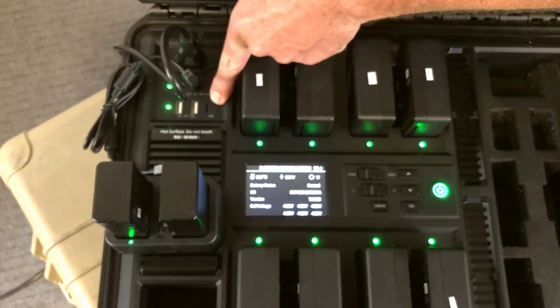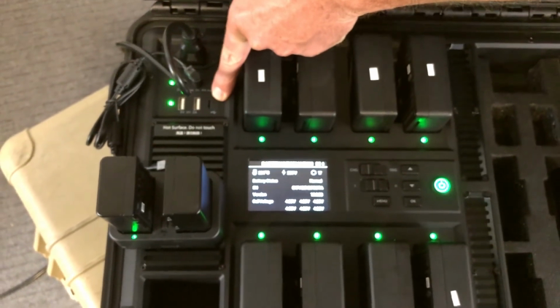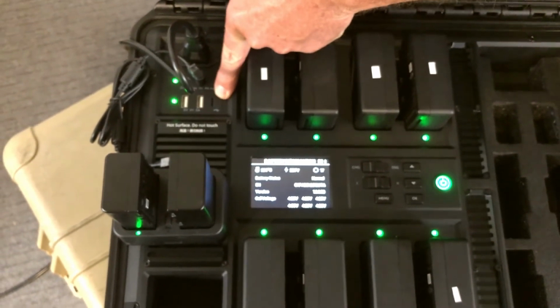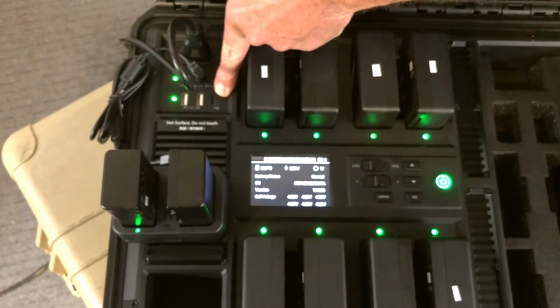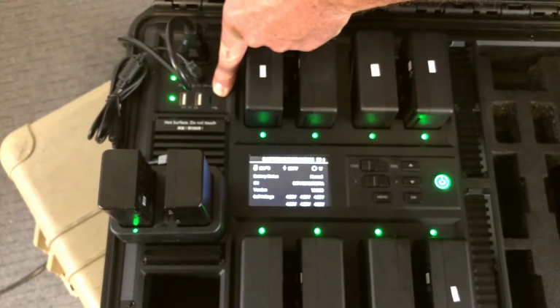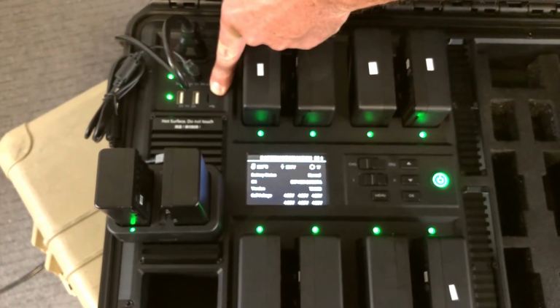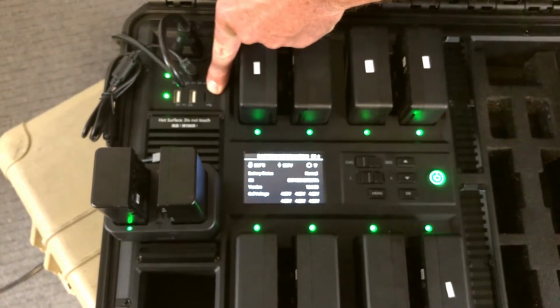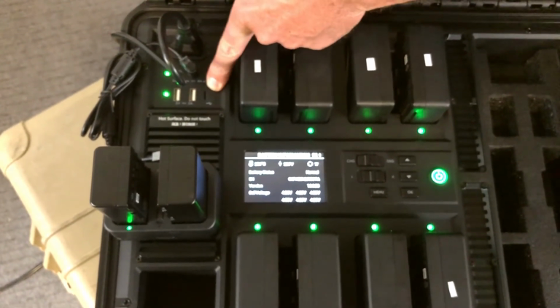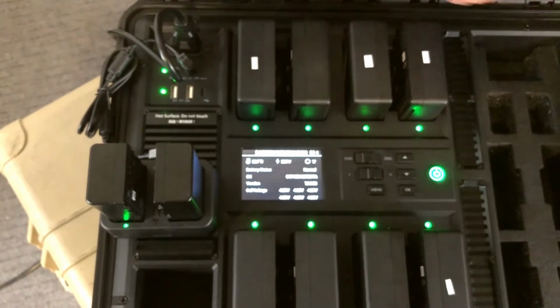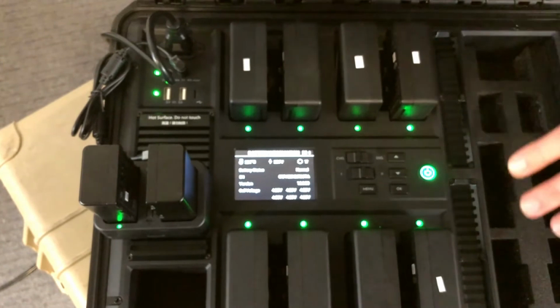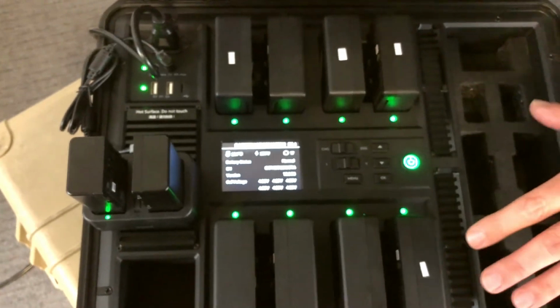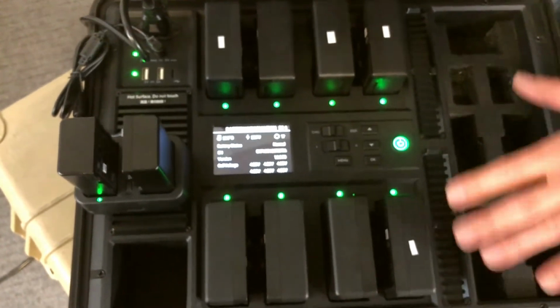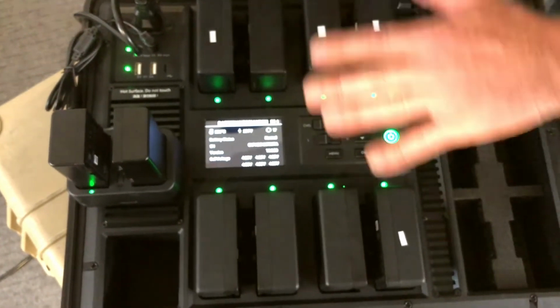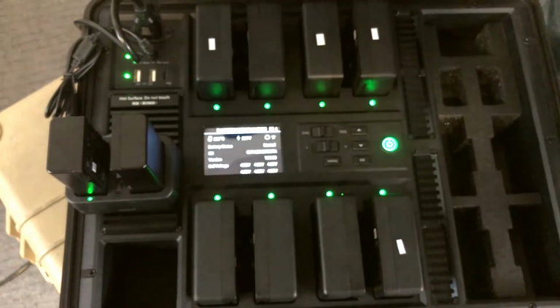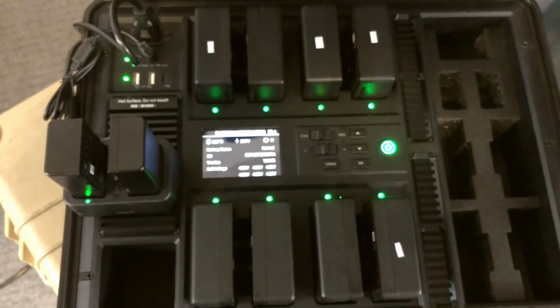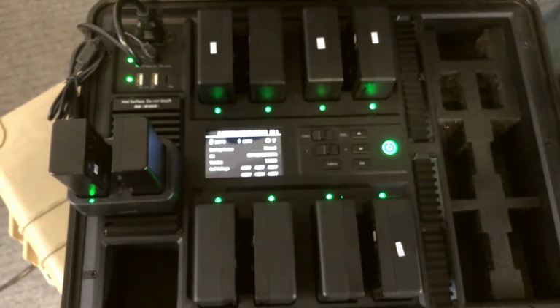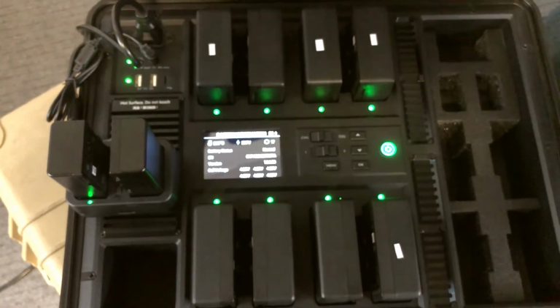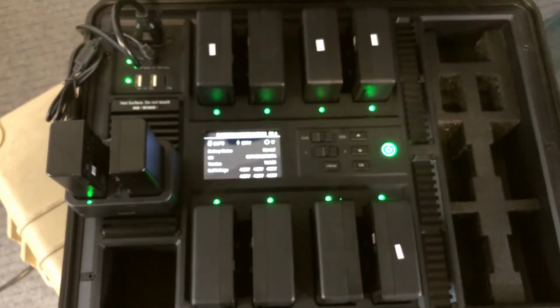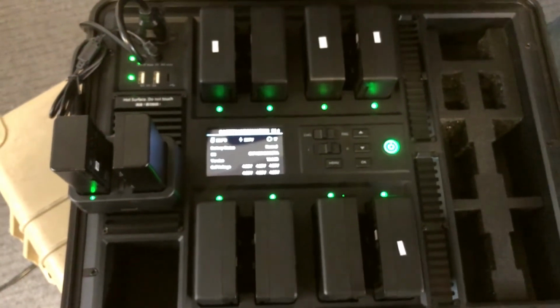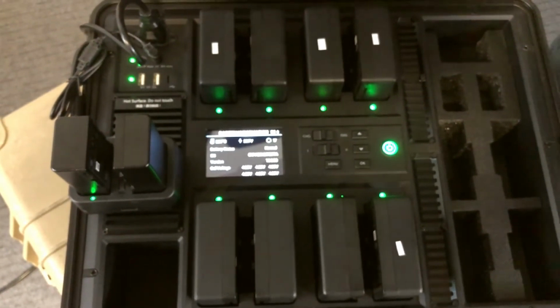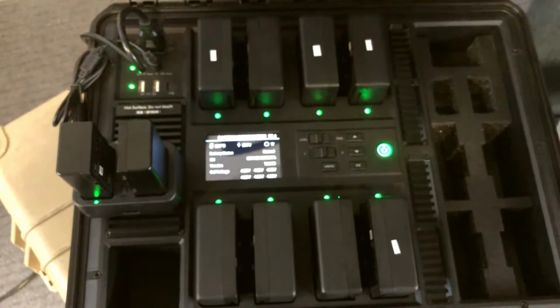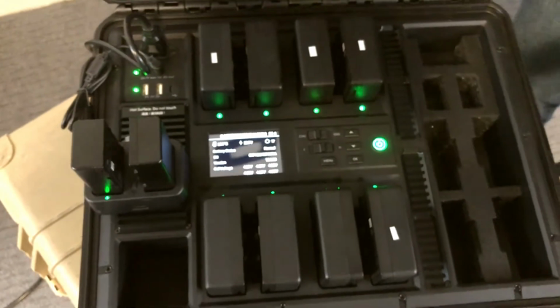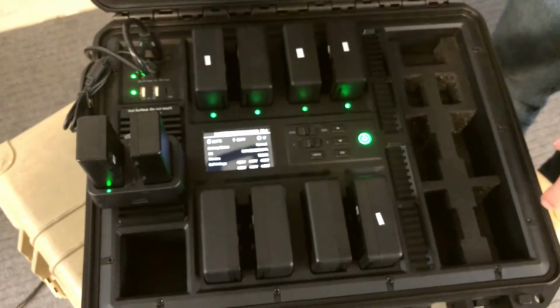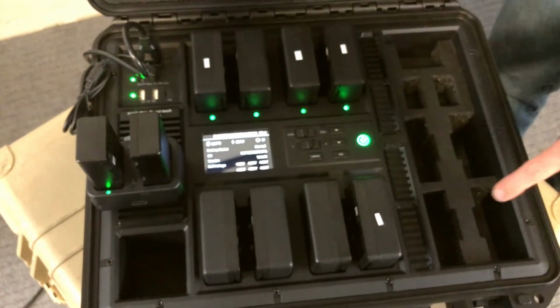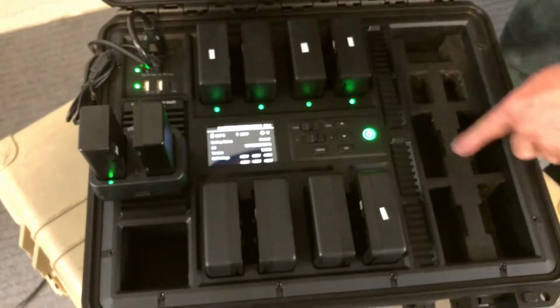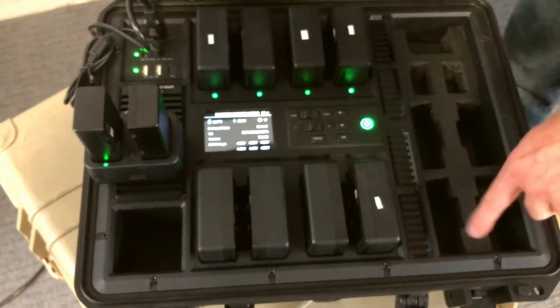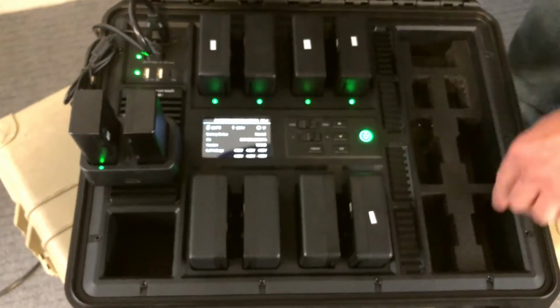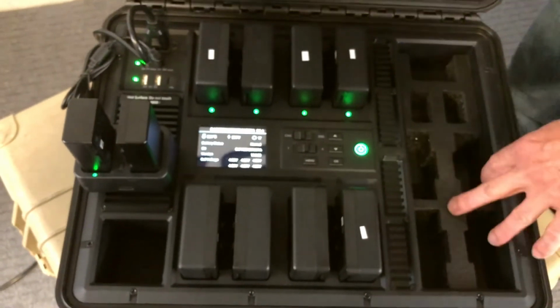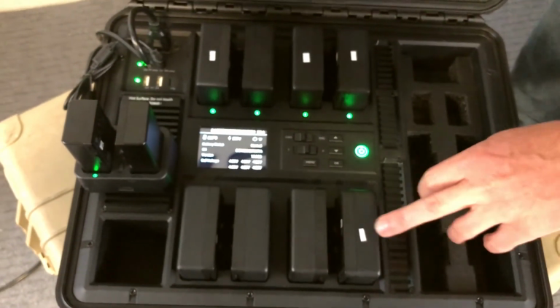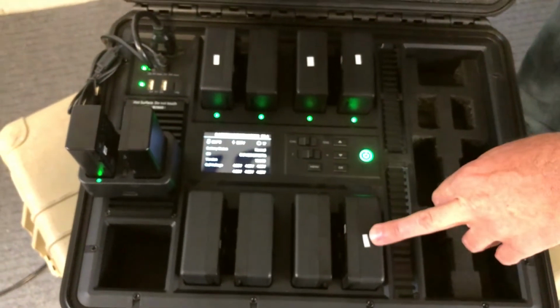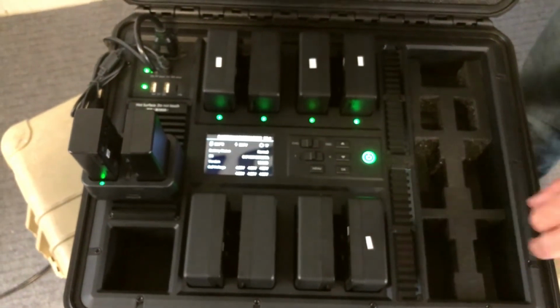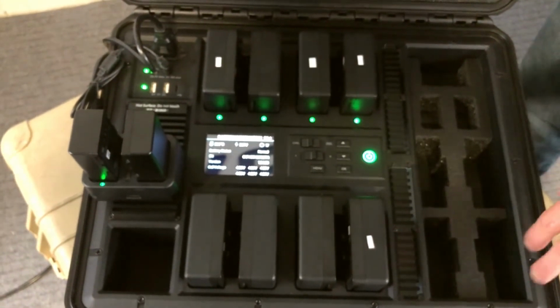One more great thing here is it's got a USB port where I can plug my laptop in, and using the DJI Assistant app I can update all eight of my batteries simultaneously — and it's worth it just for that.